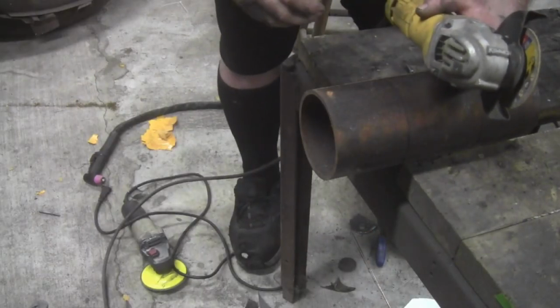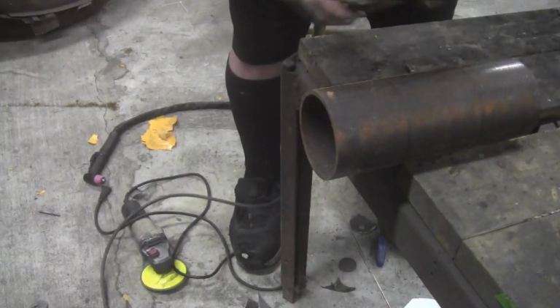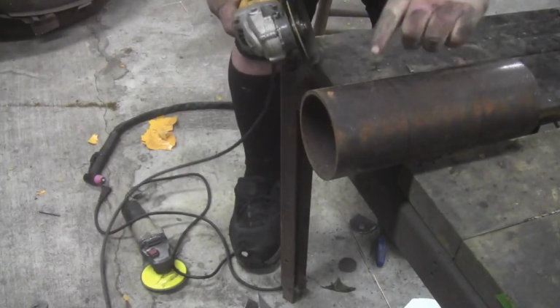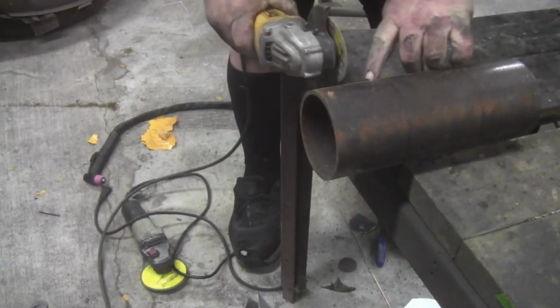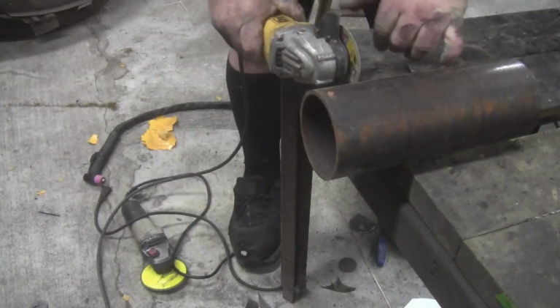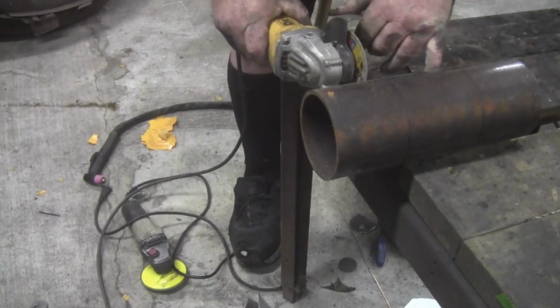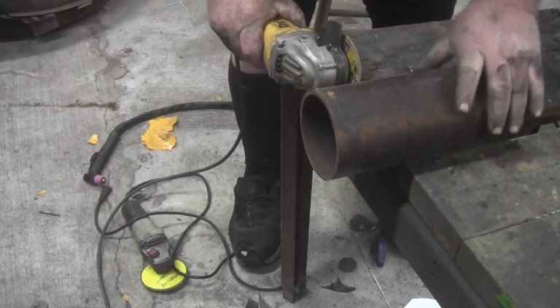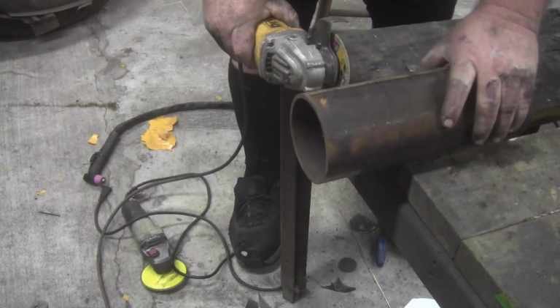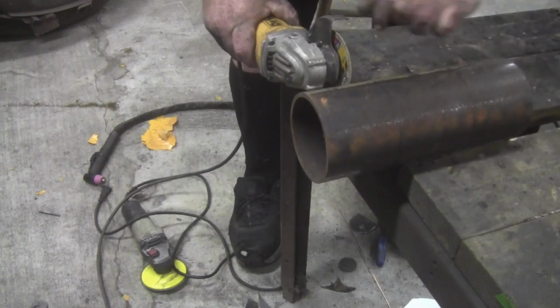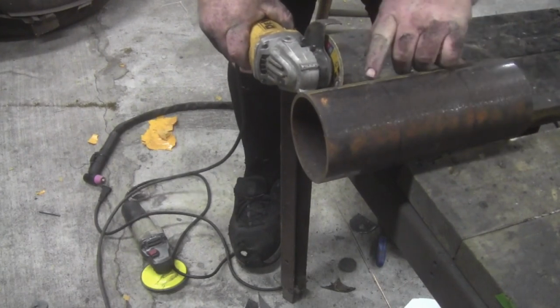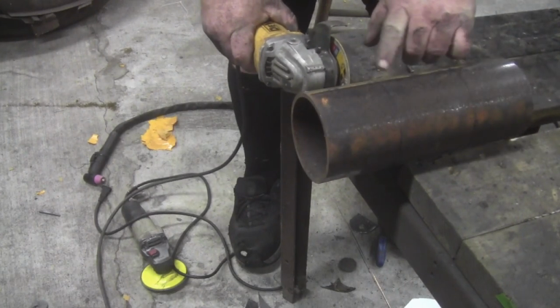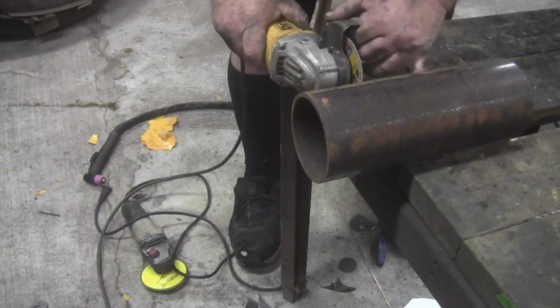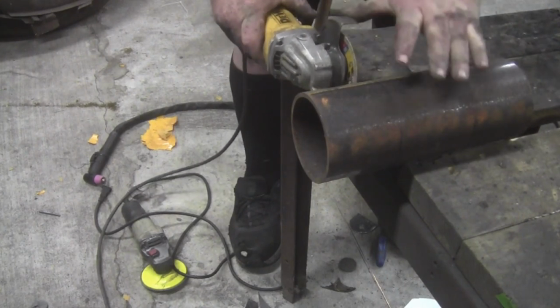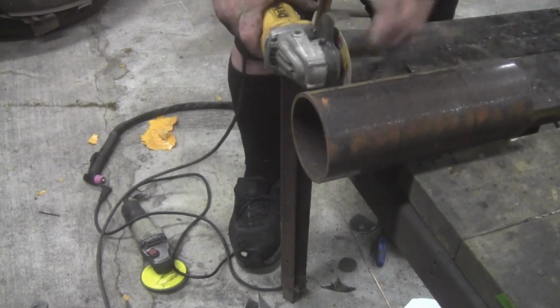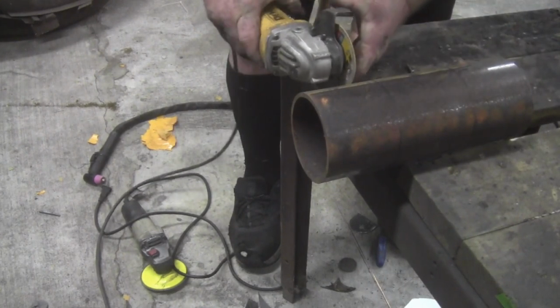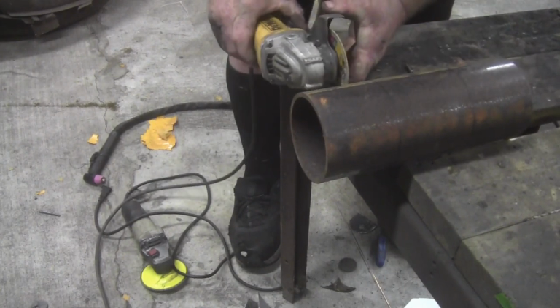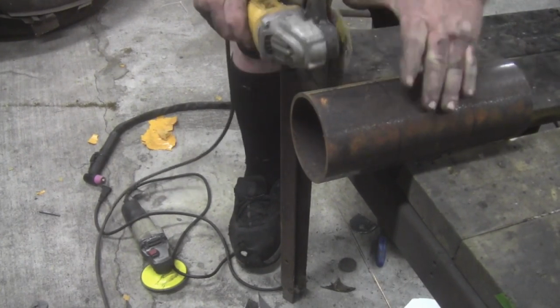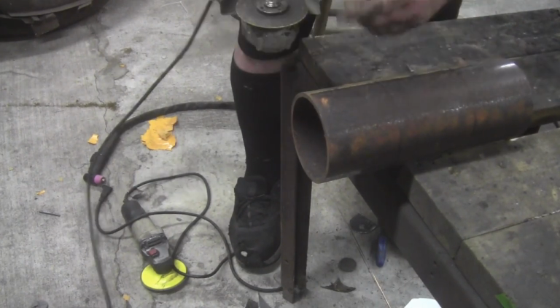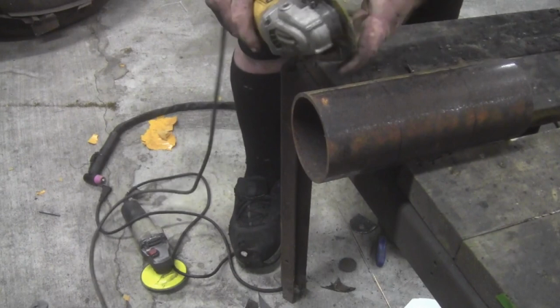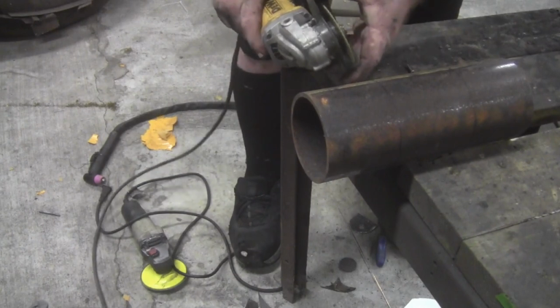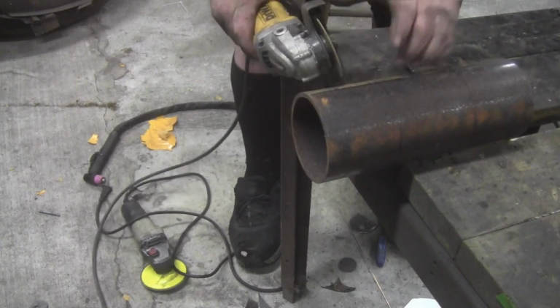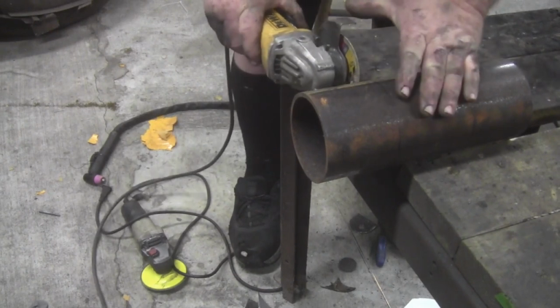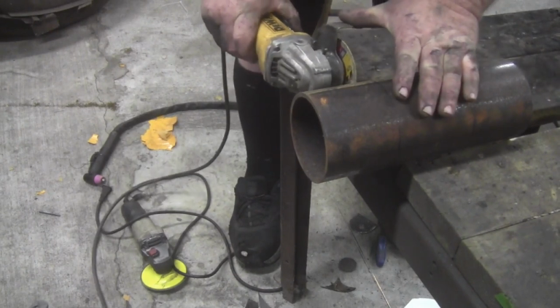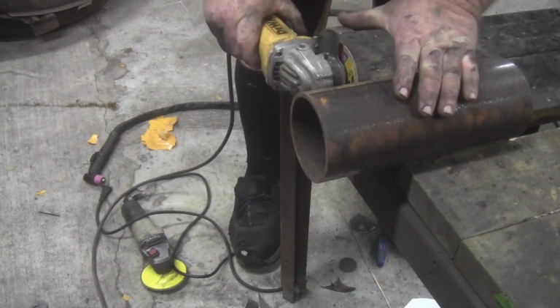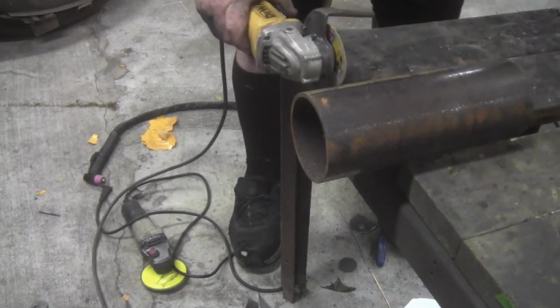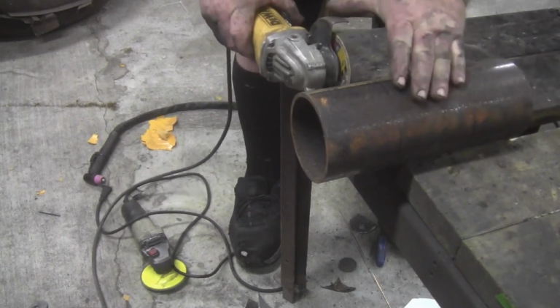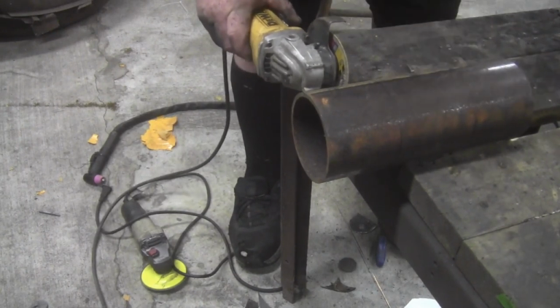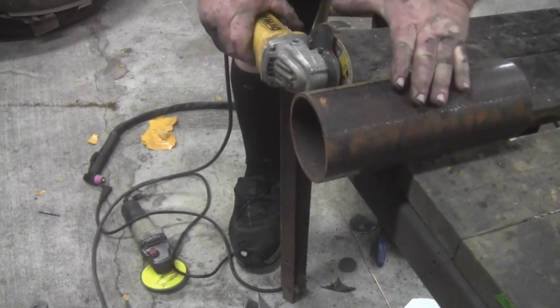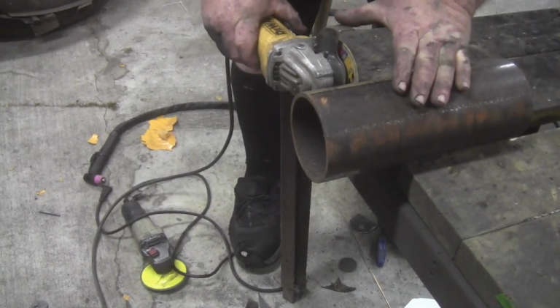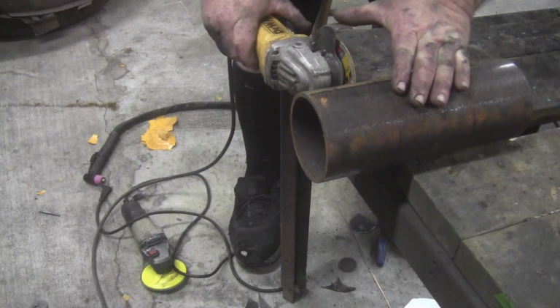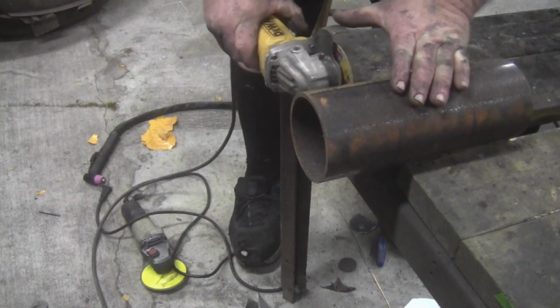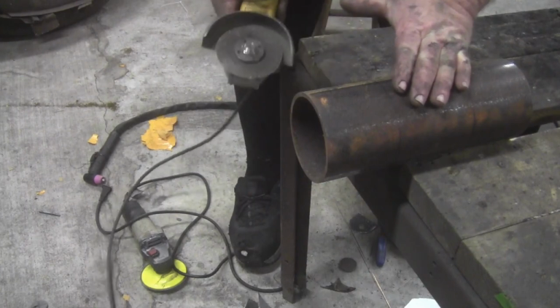I'm going to cut to the inside of the line with my cut. We don't have a new grinding disc, but we might as well use this one up. I do have new ones, I'm just going to use this one up to begin with.